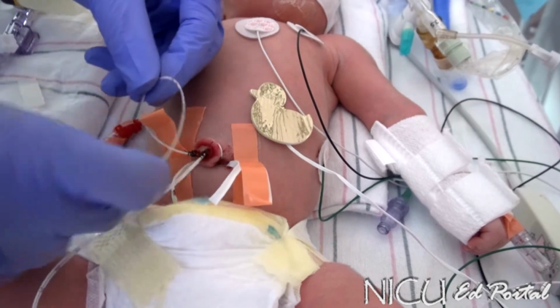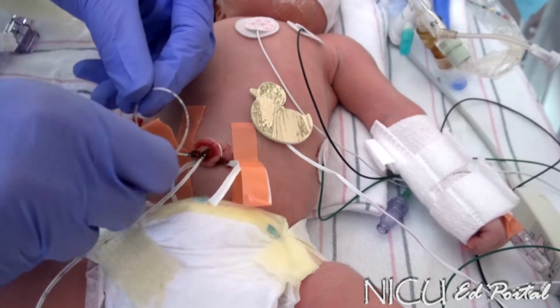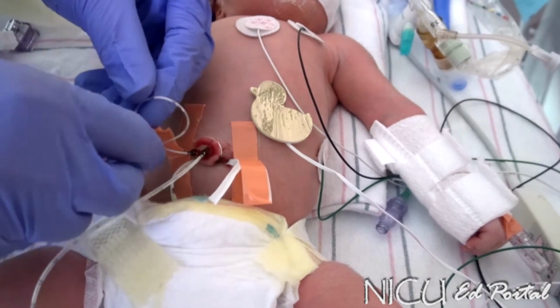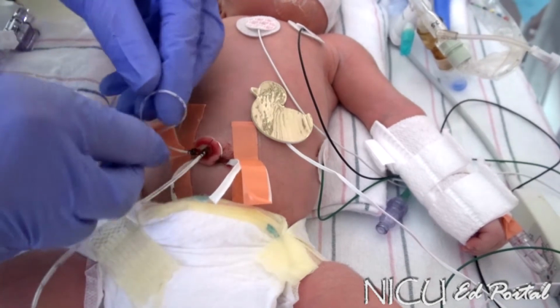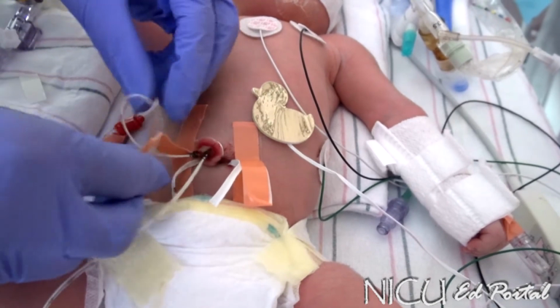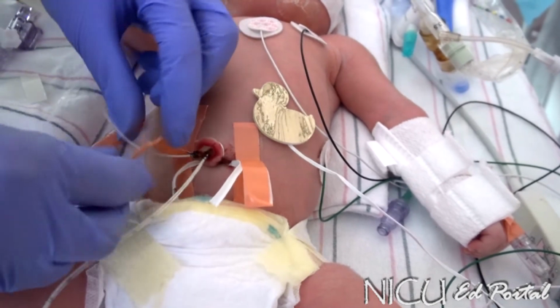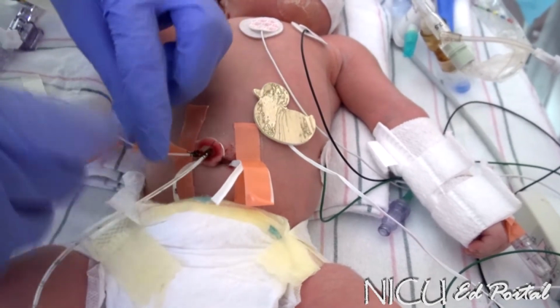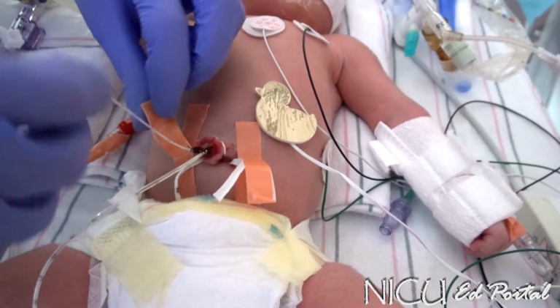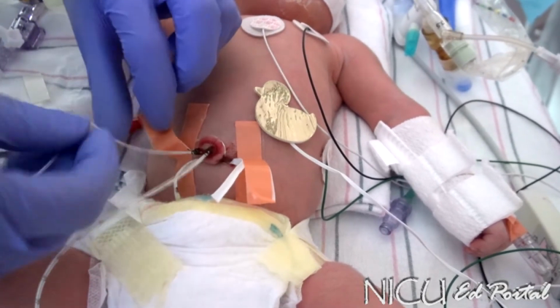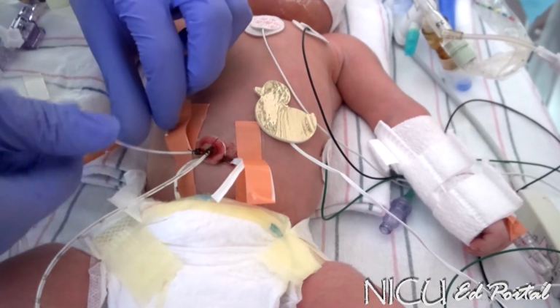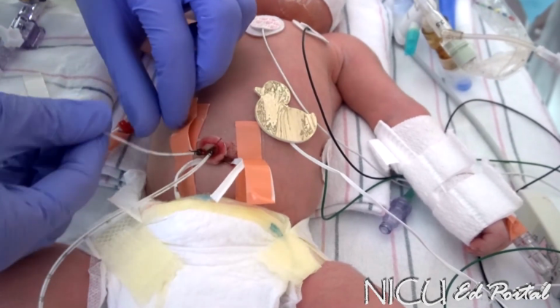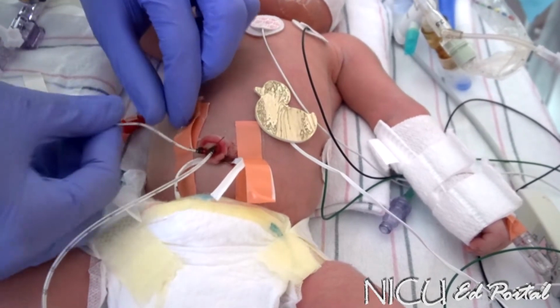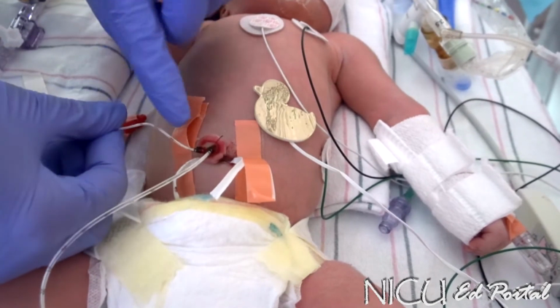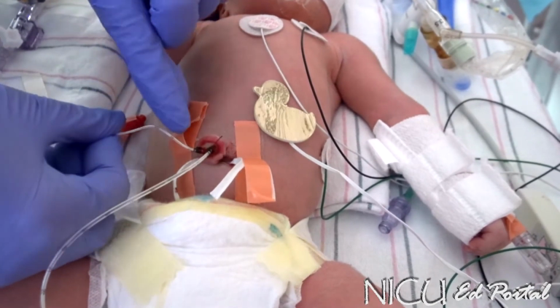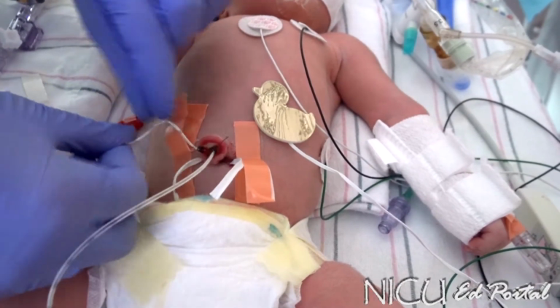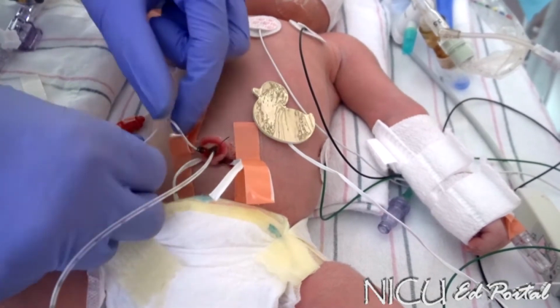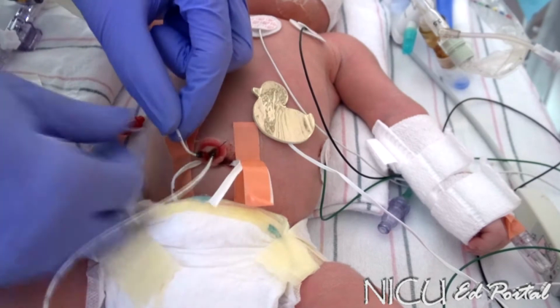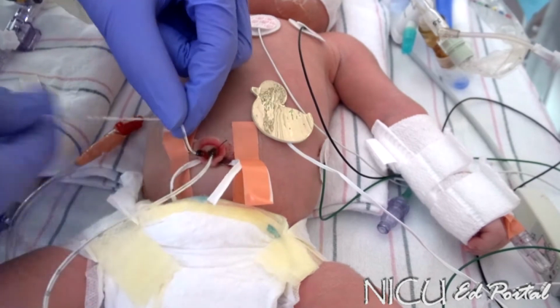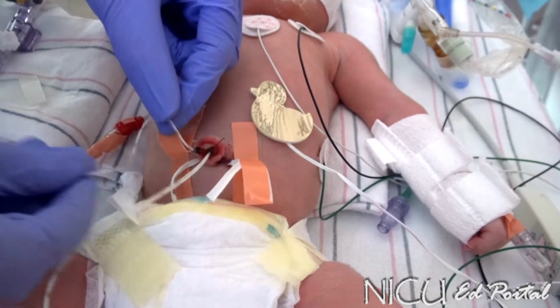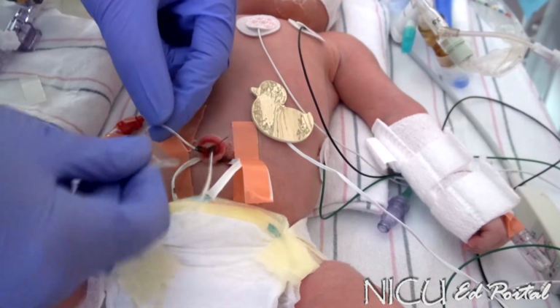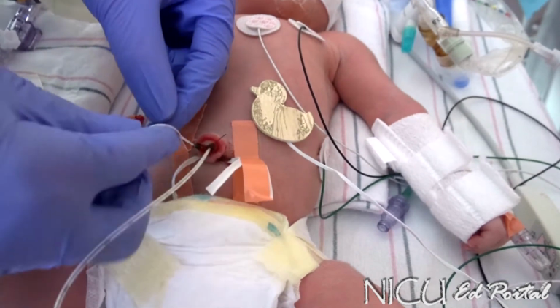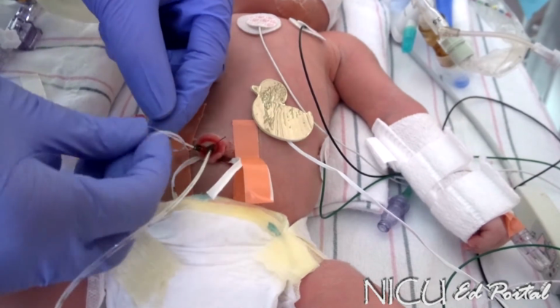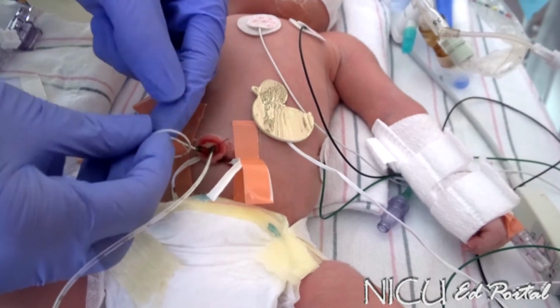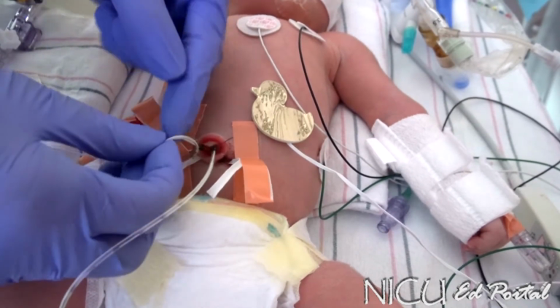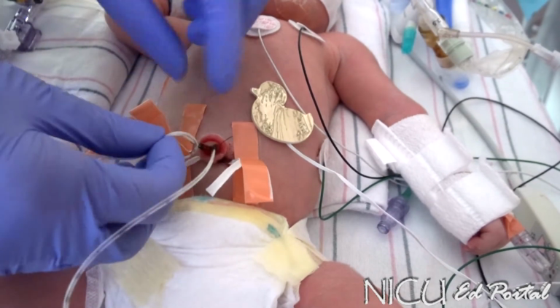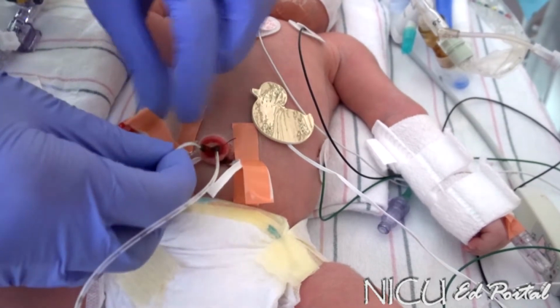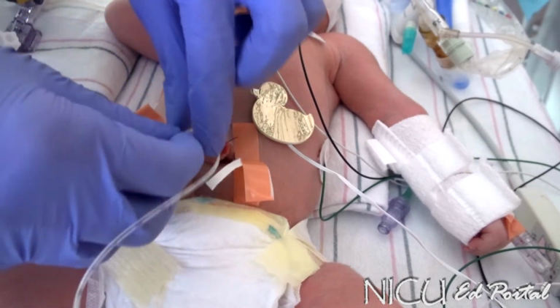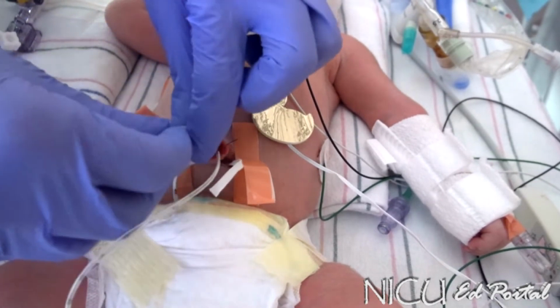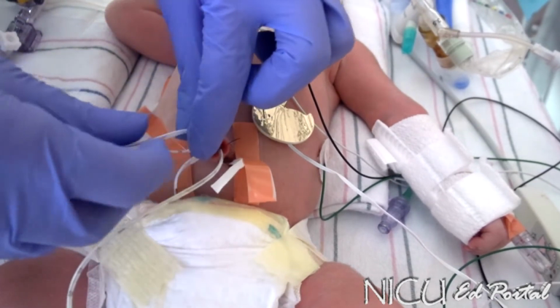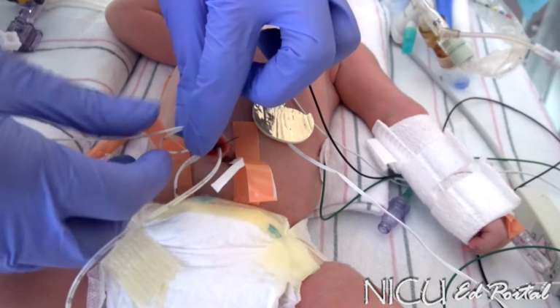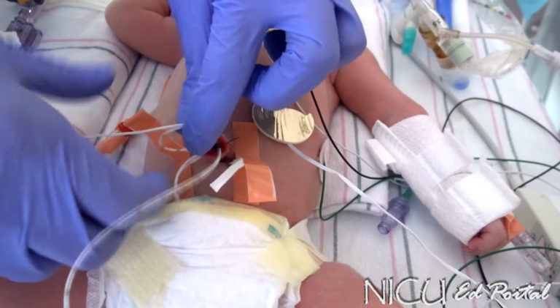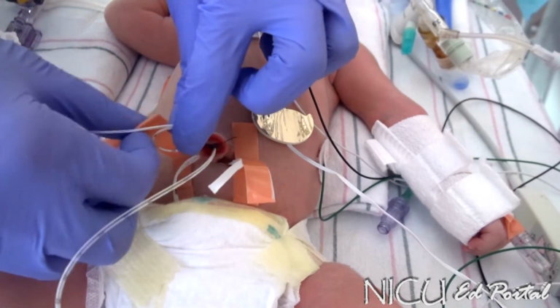And that way we can always see the markings. So we will give a little loop.